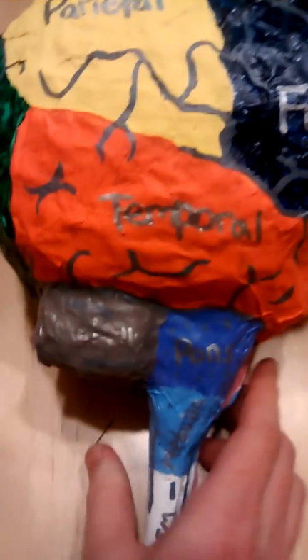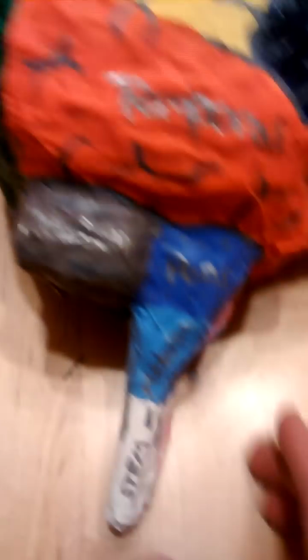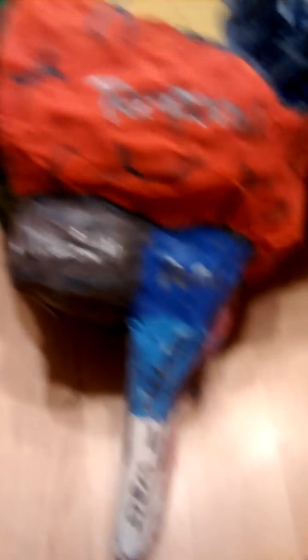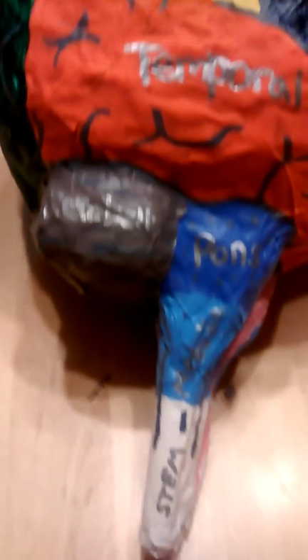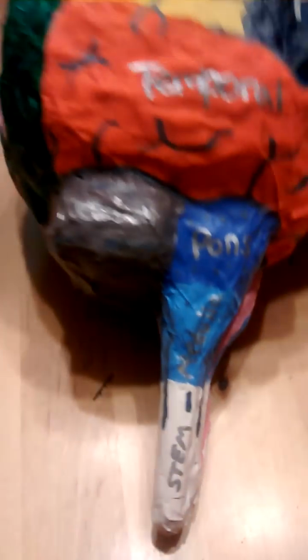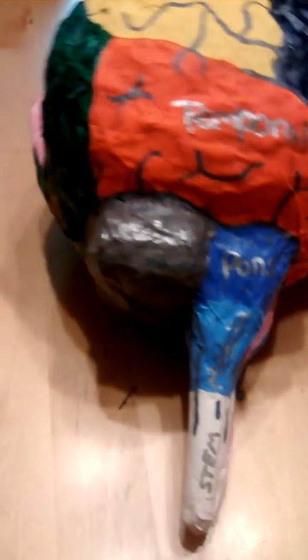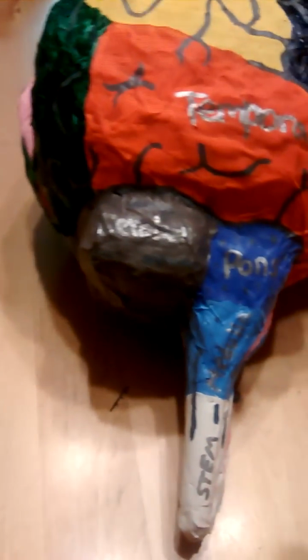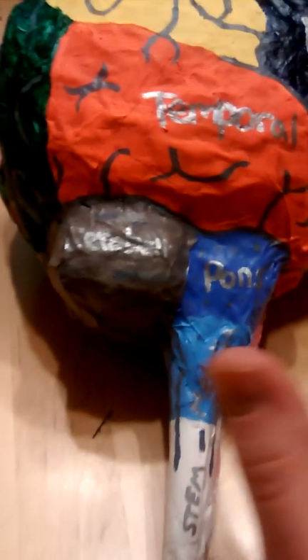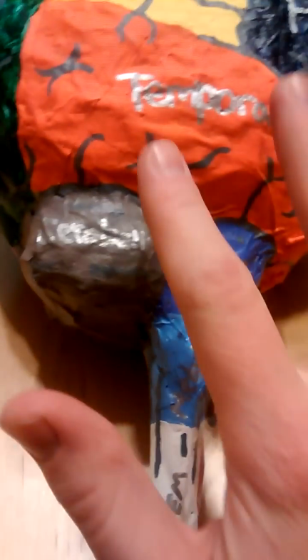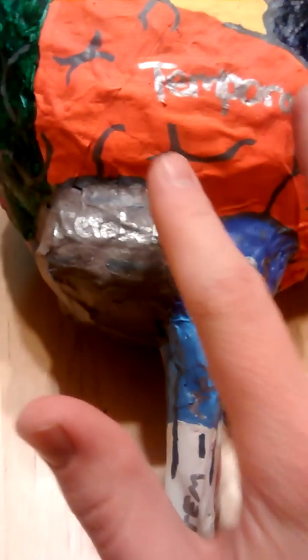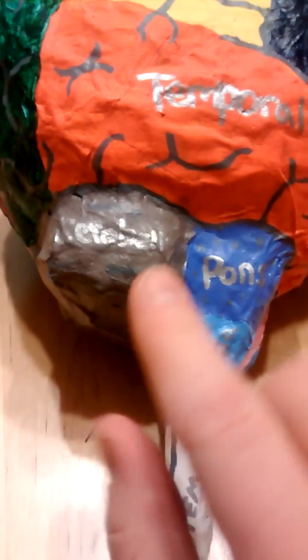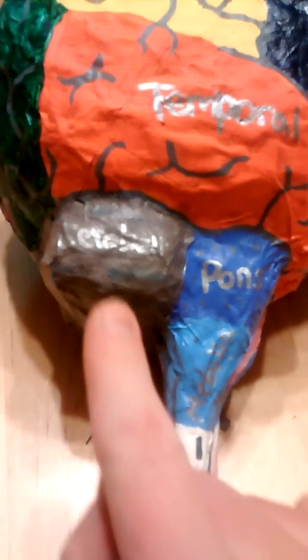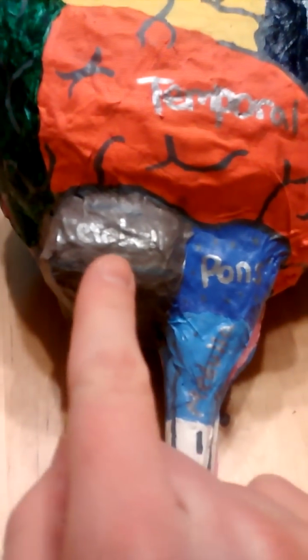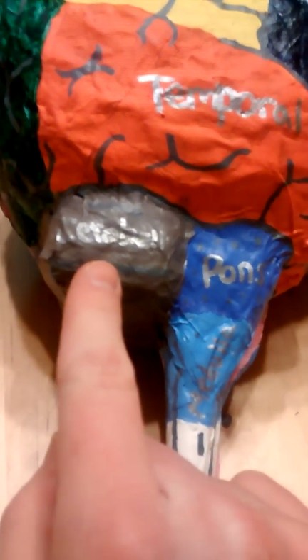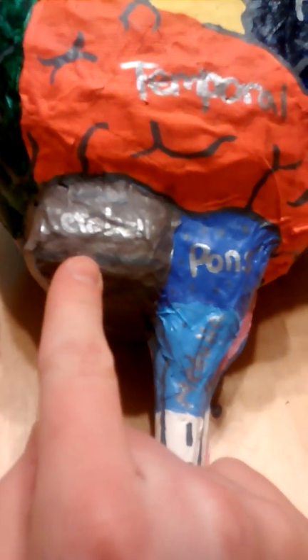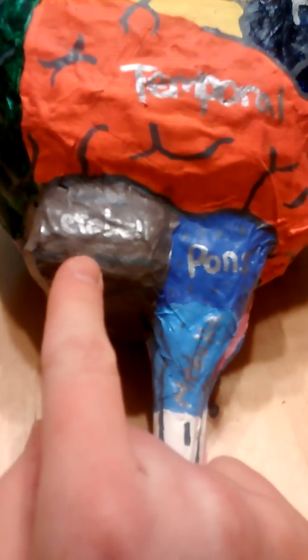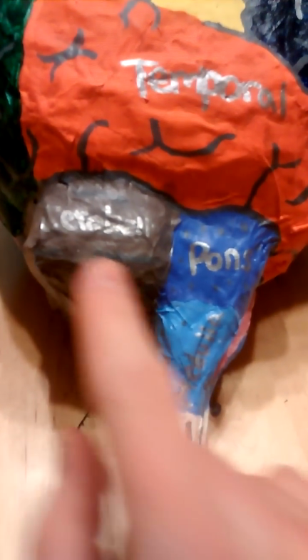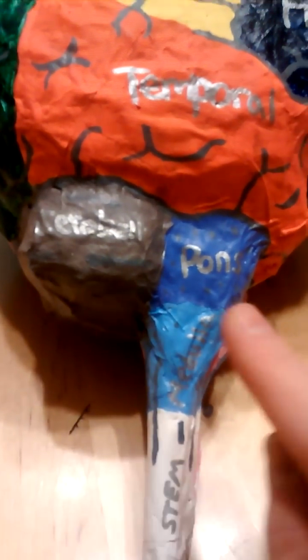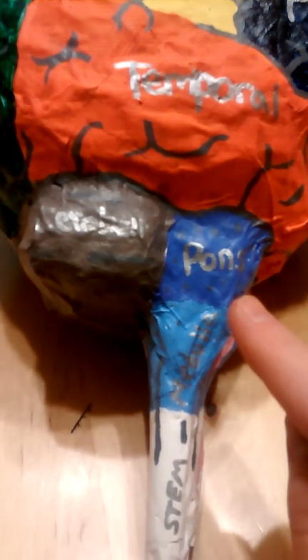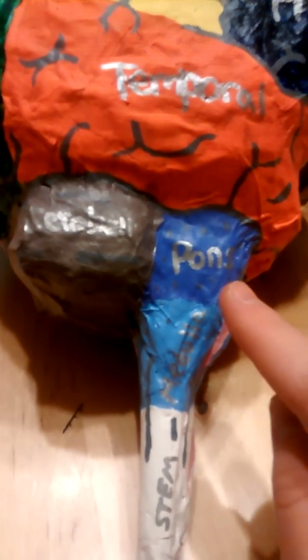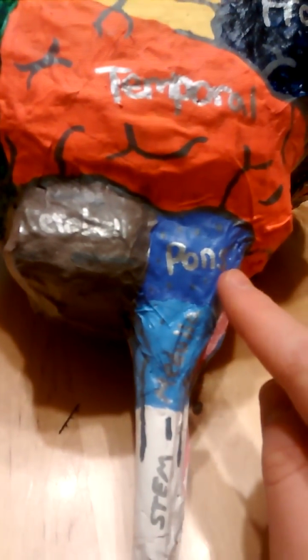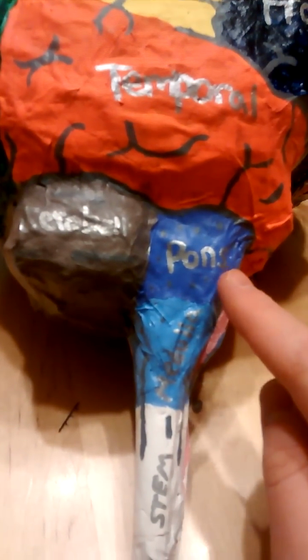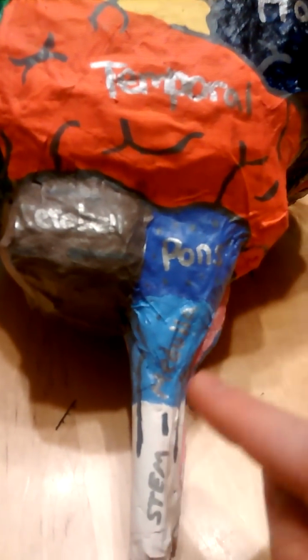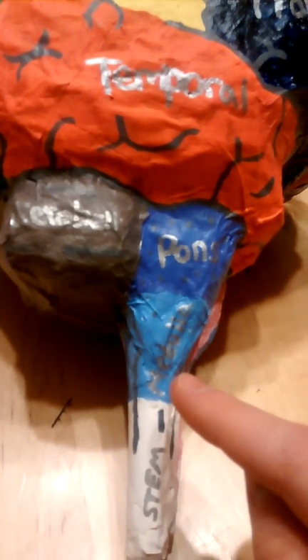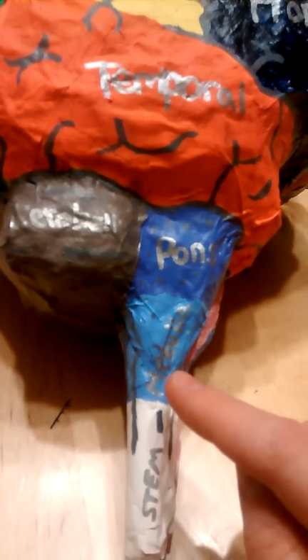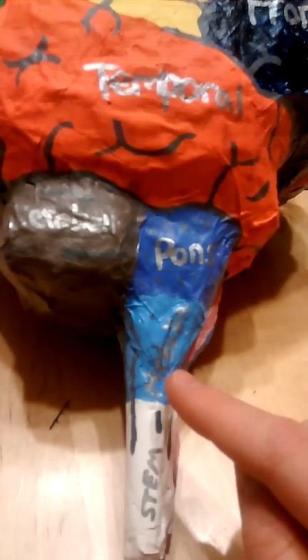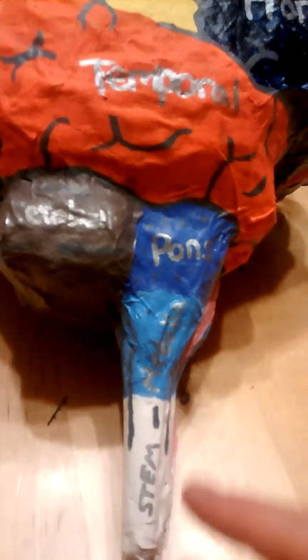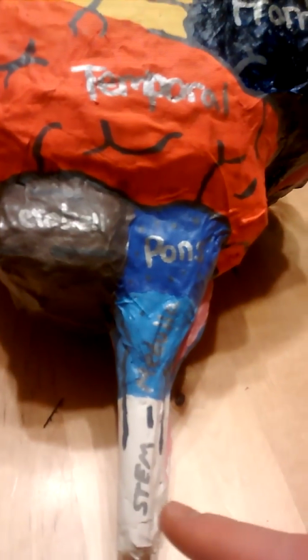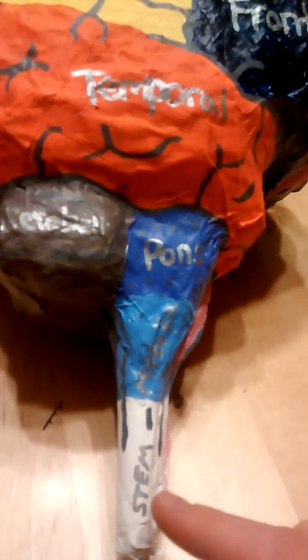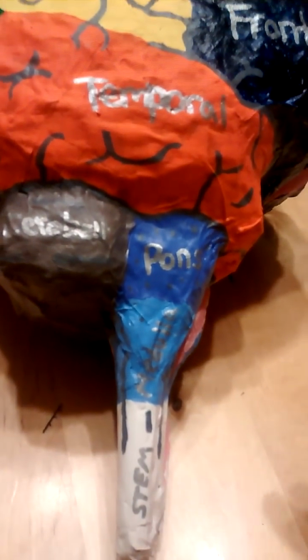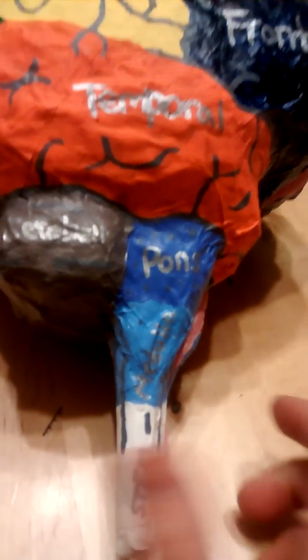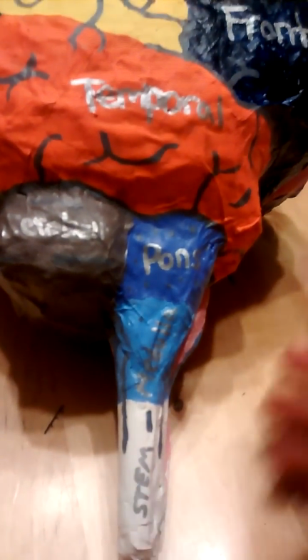And down here on the bottom part of the brain is the cerebellum, the pons, the medulla, and the brain stem.